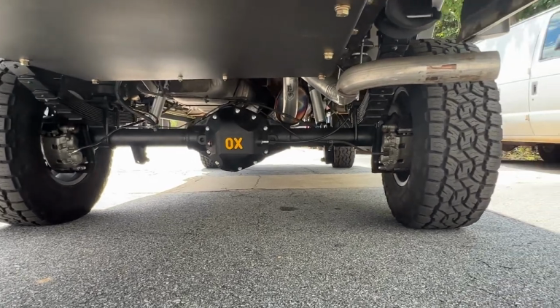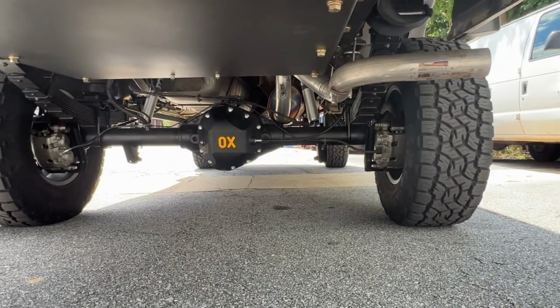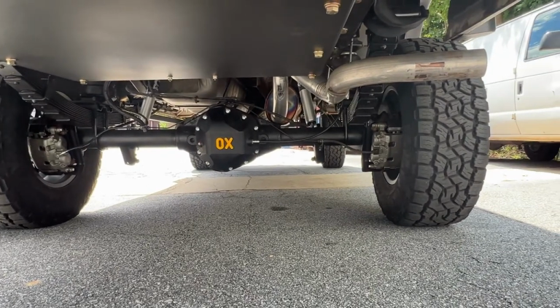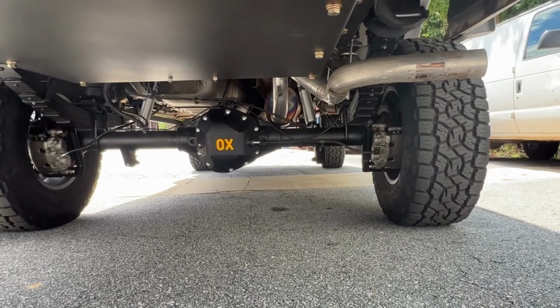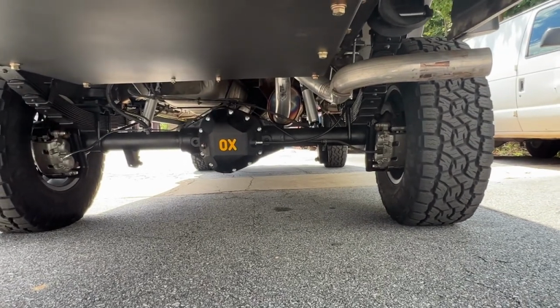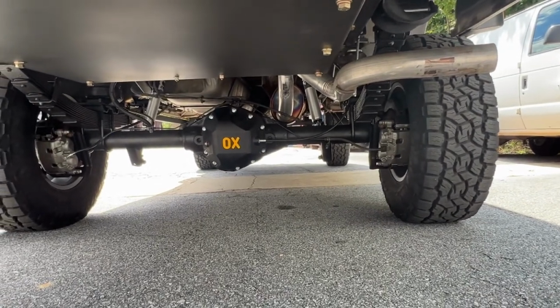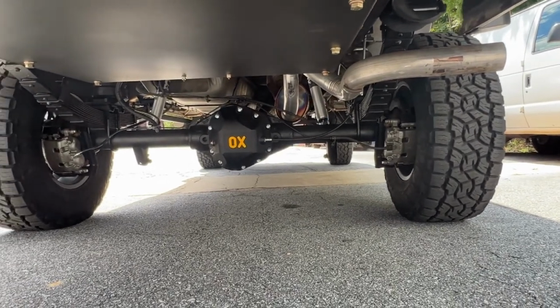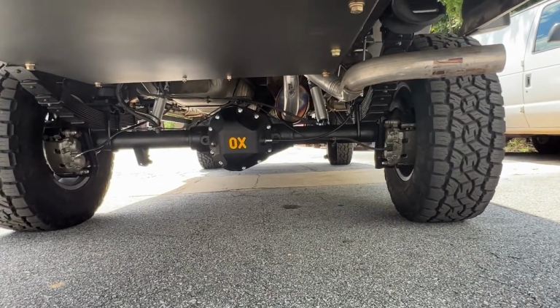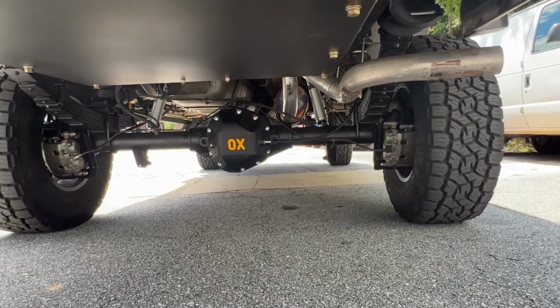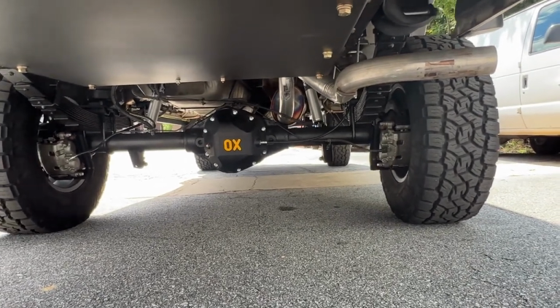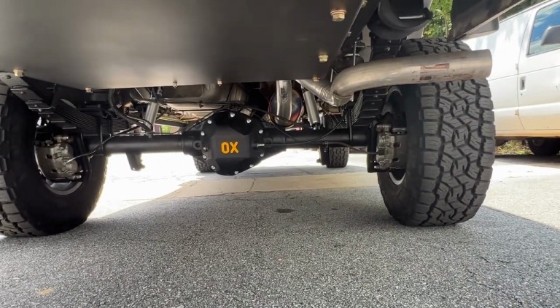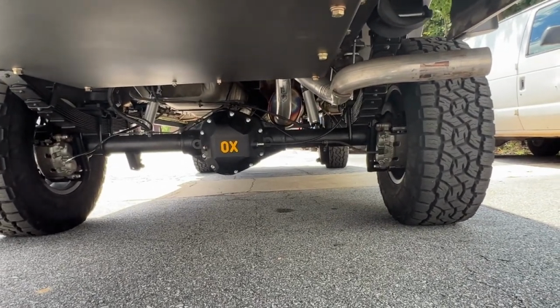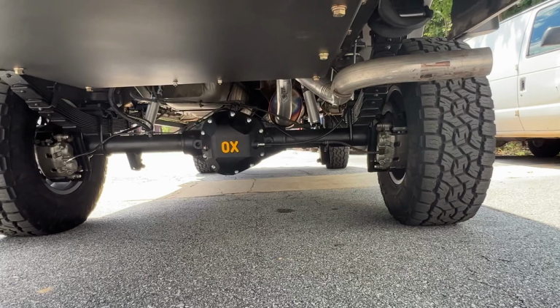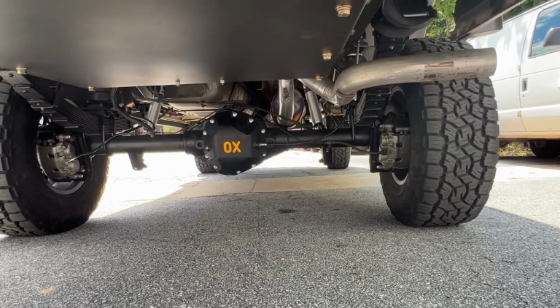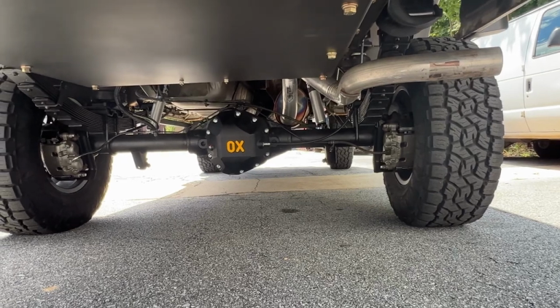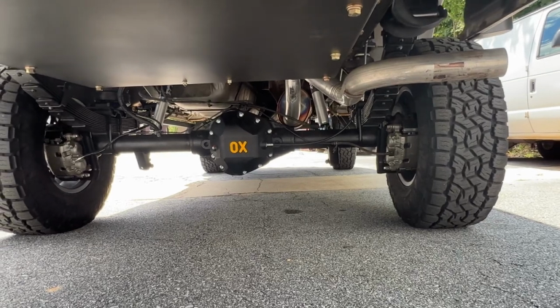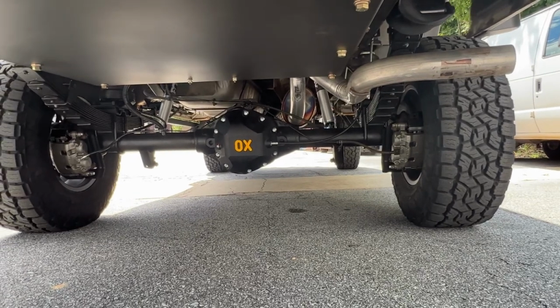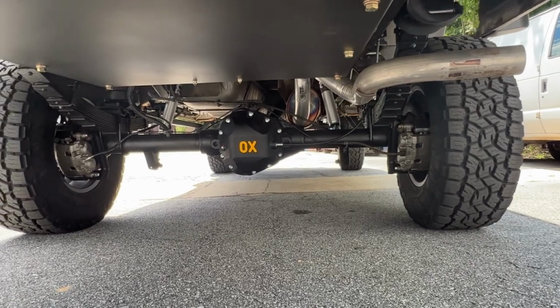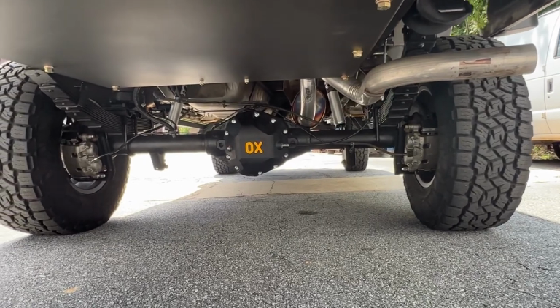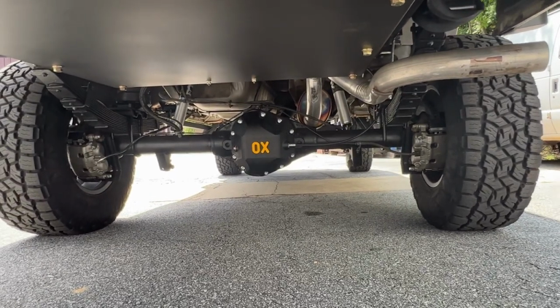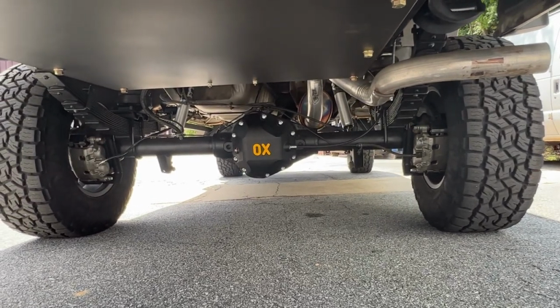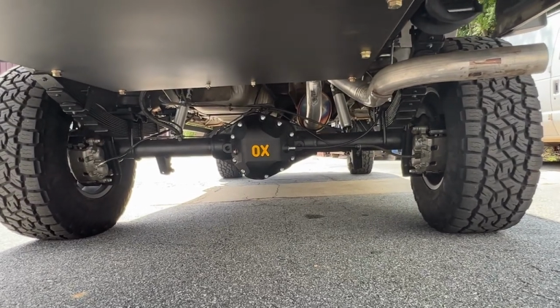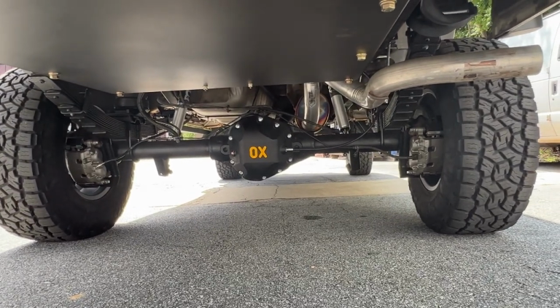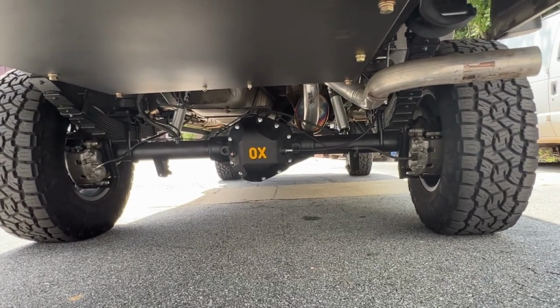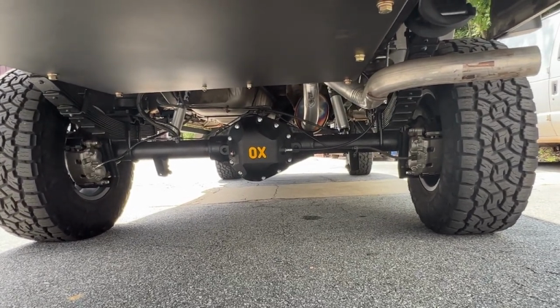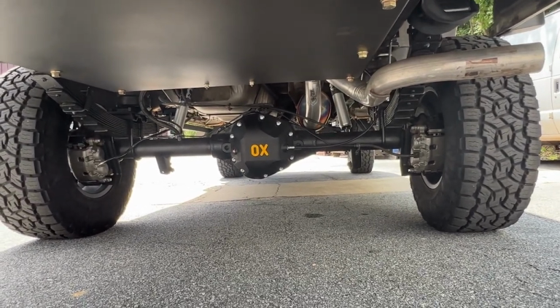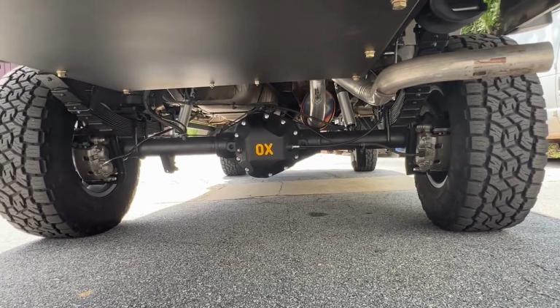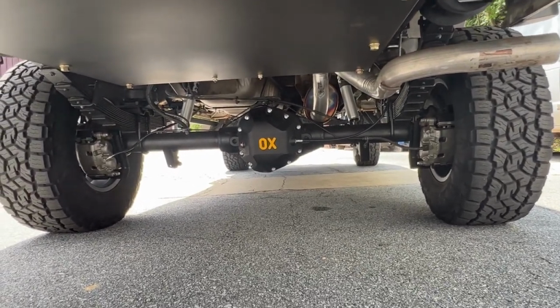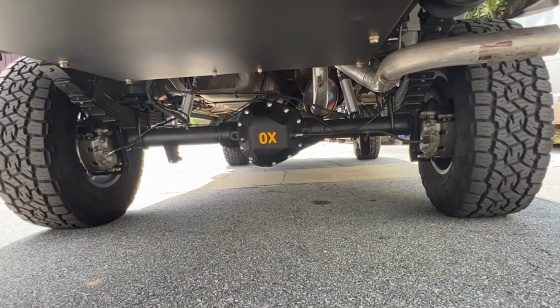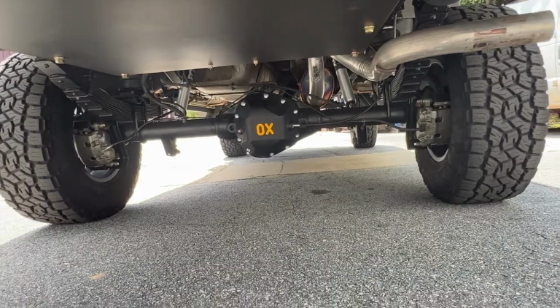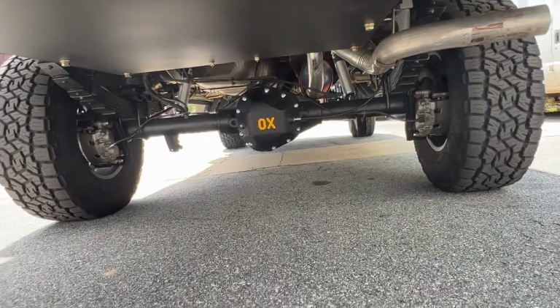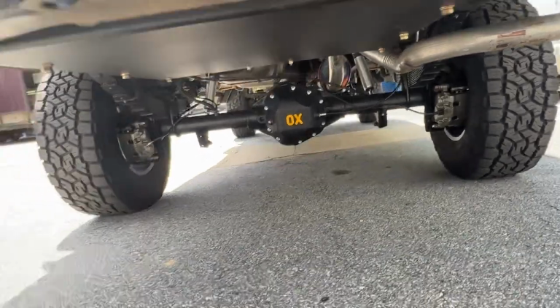This thing had already had some exhaust work done — they didn't do a real good job, so we reworked that tailpipe and got it looking better. It was actually hitting the axle when it came in, so we fixed that while it was here.